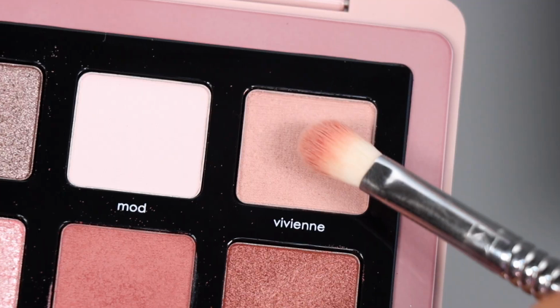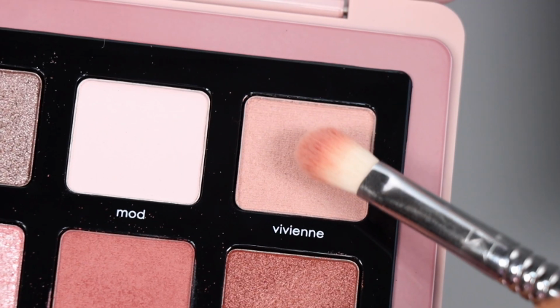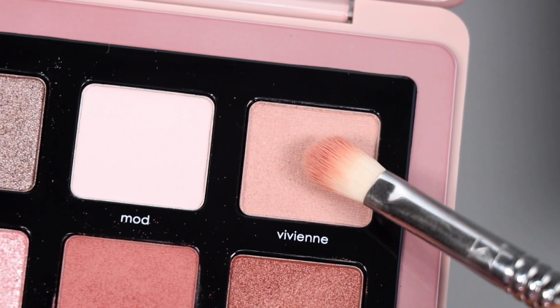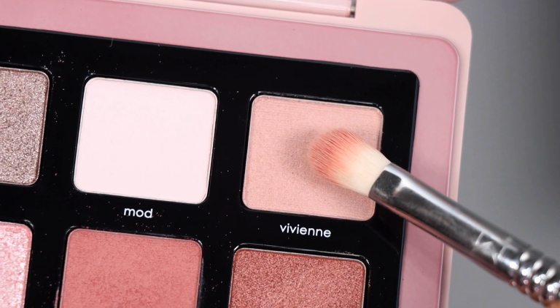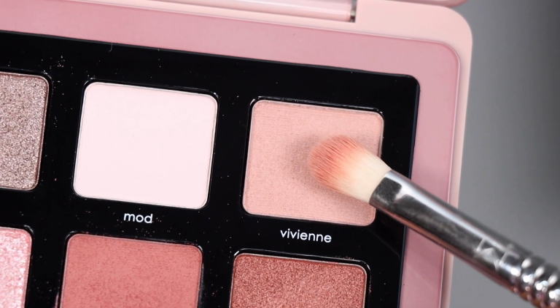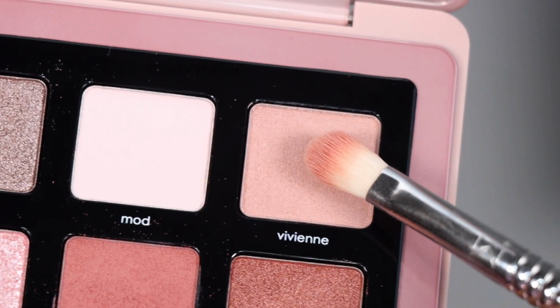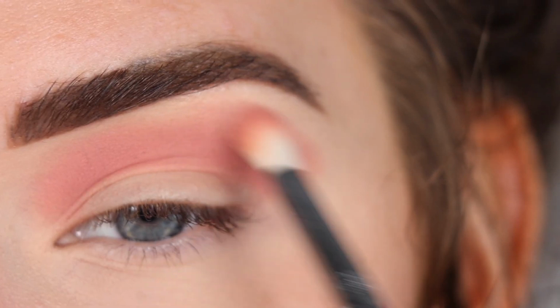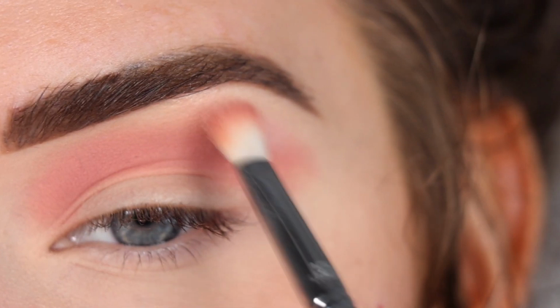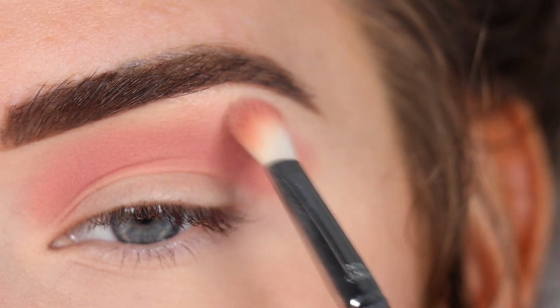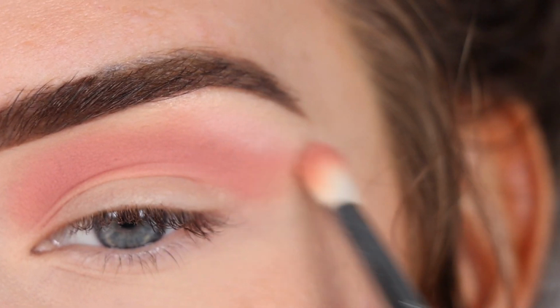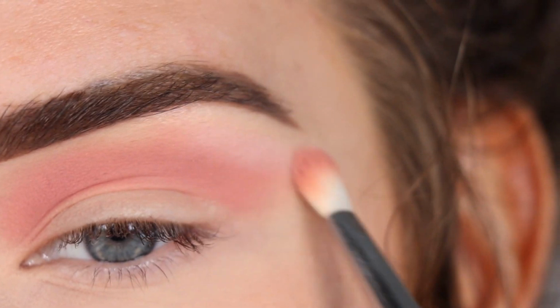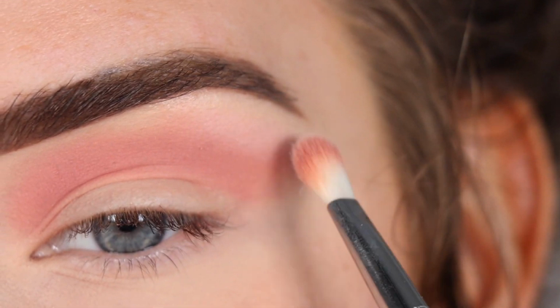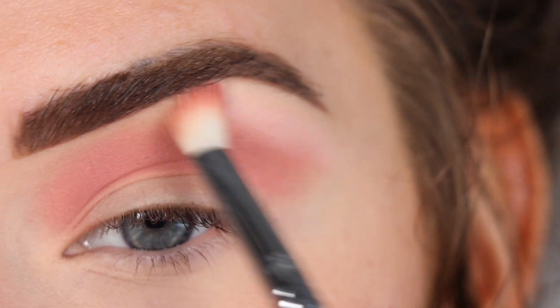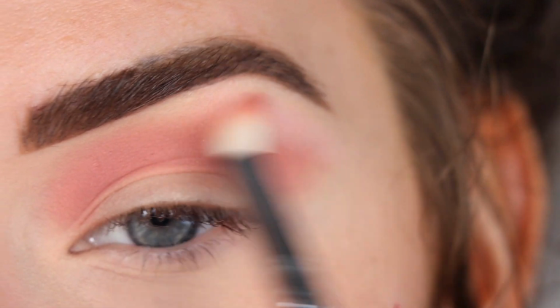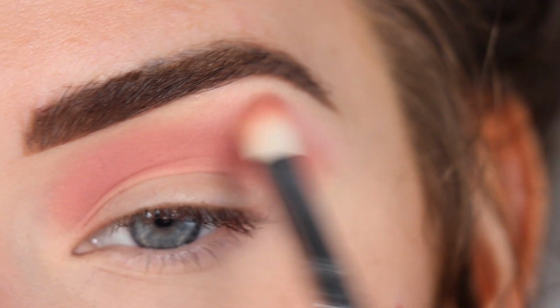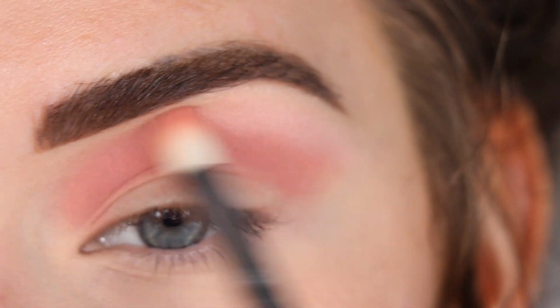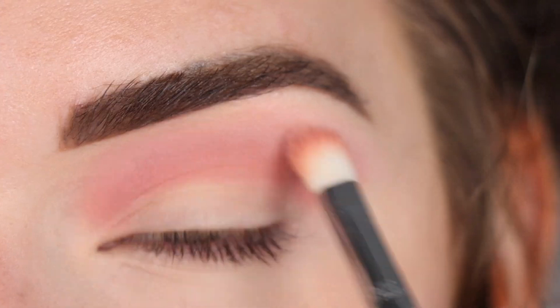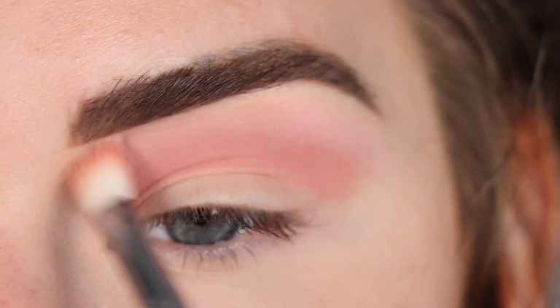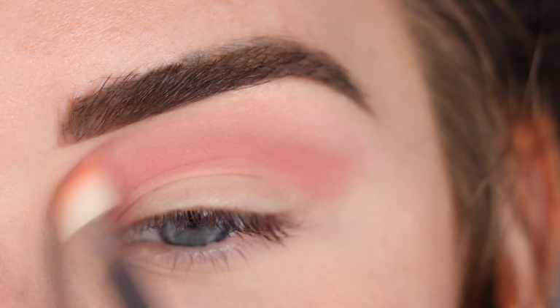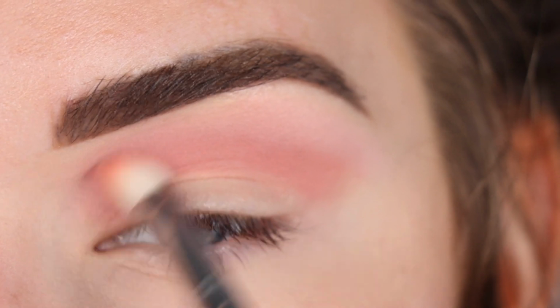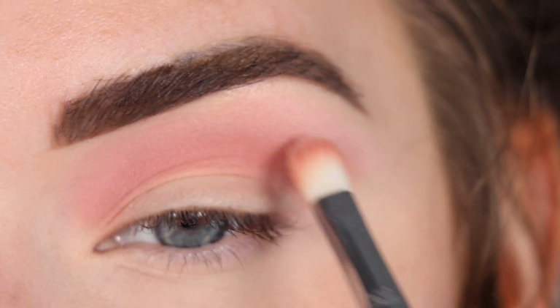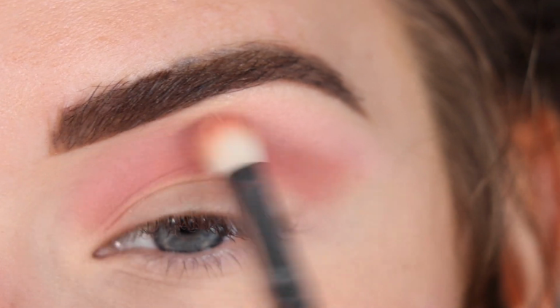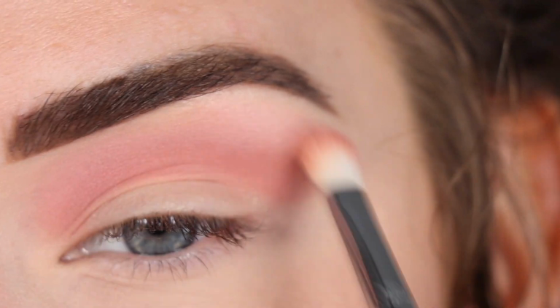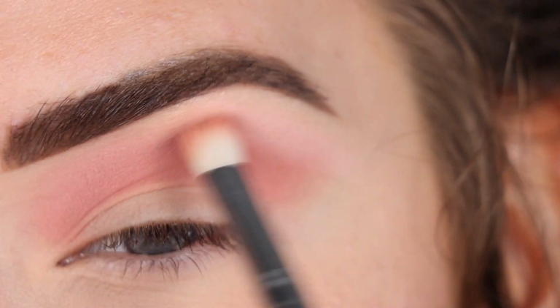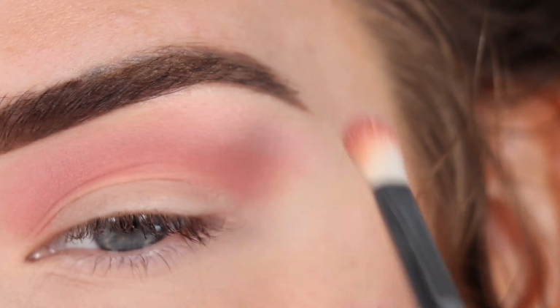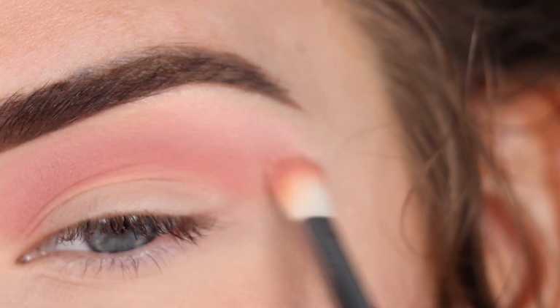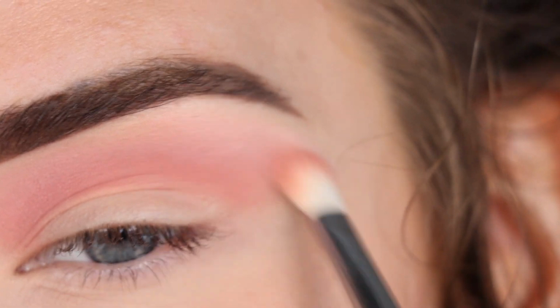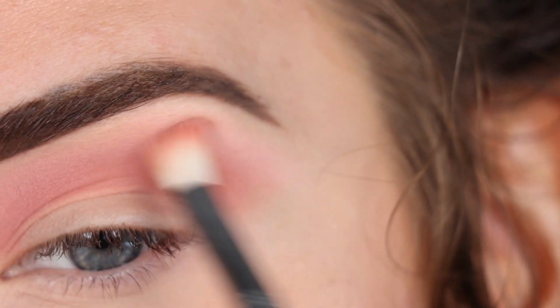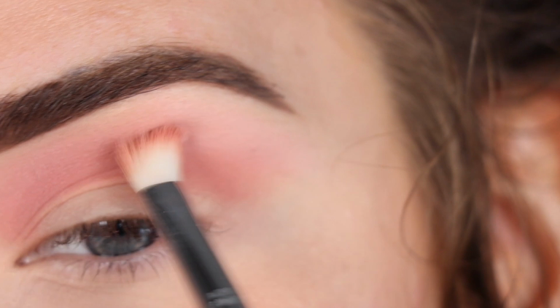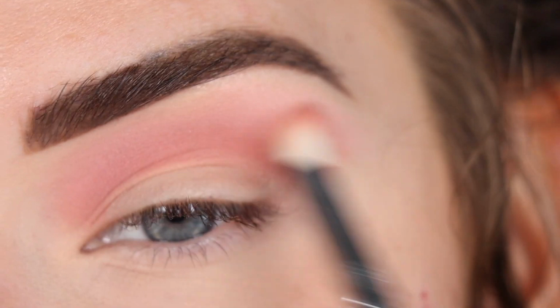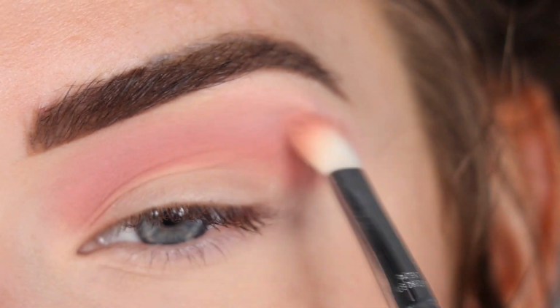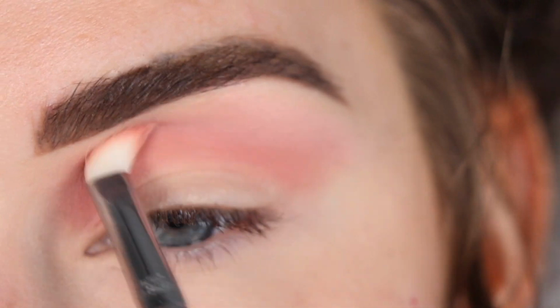Now I'm going to take Vivian on the same brush, and I'm going to use this shade to help blend out that corally peachy shade. It looks like this shade is kind of more of a satin — when I swatched it, it looked more matte, but I think this is doable.